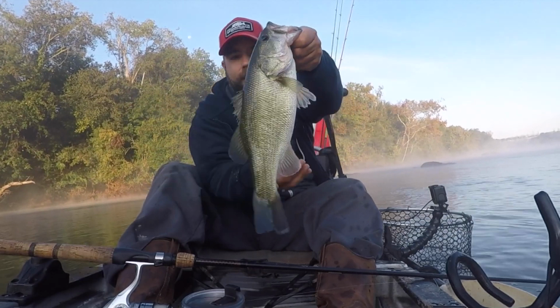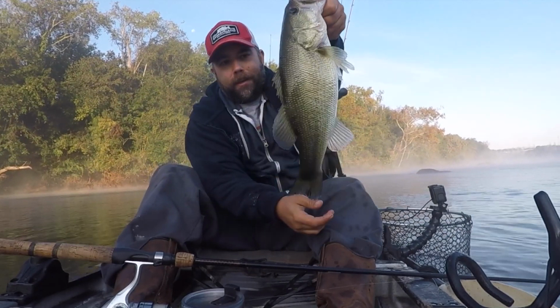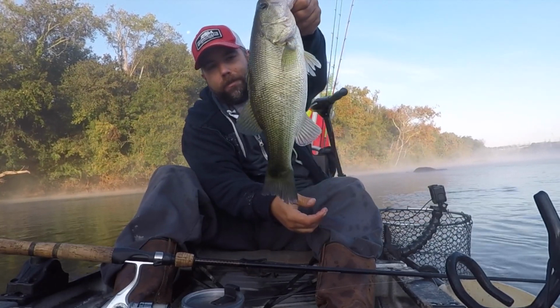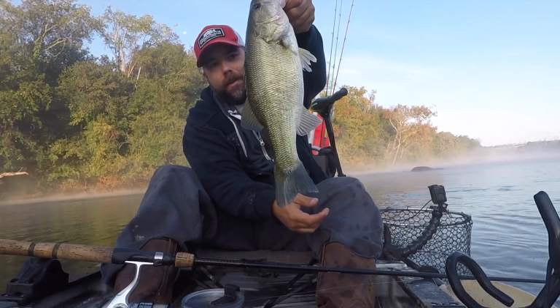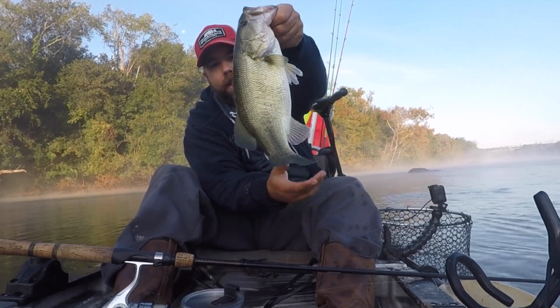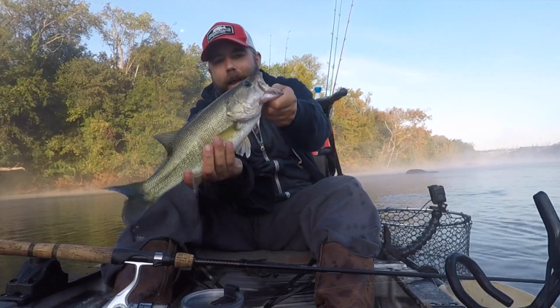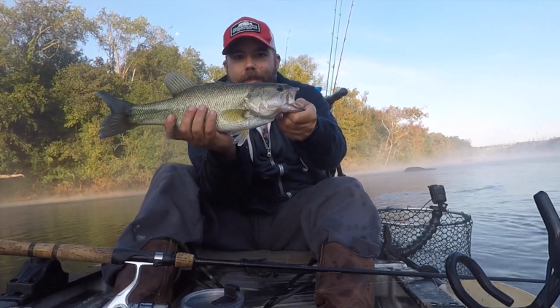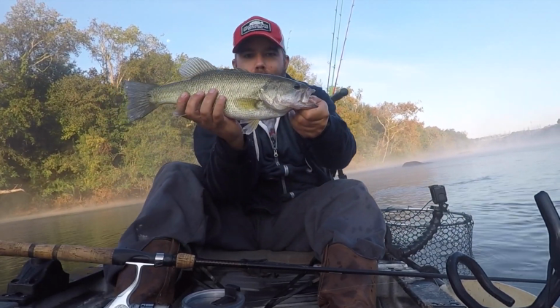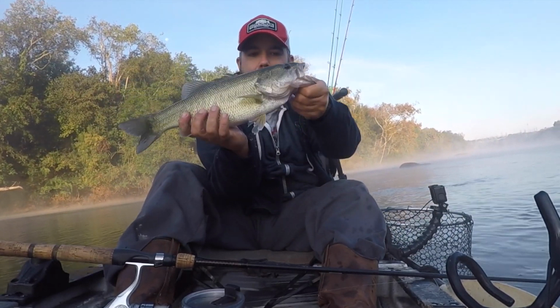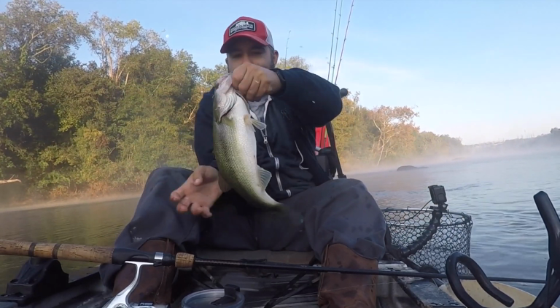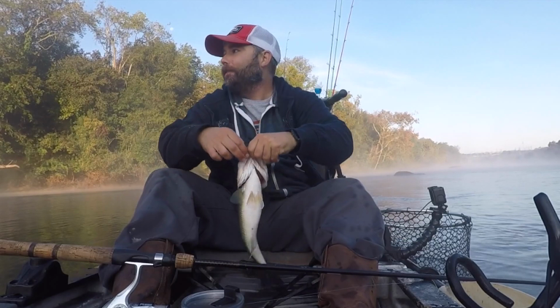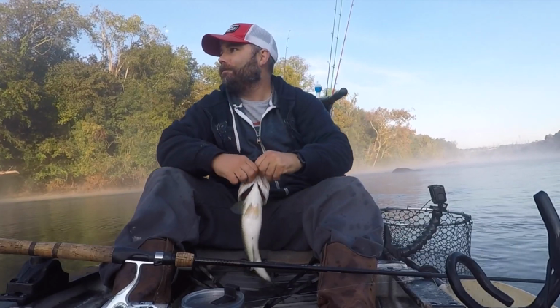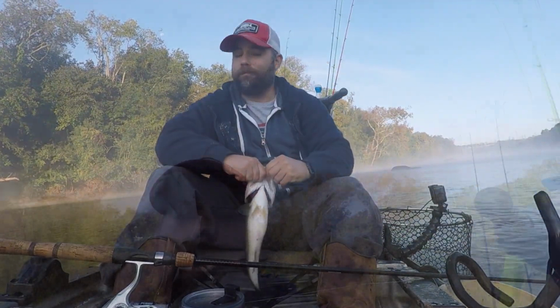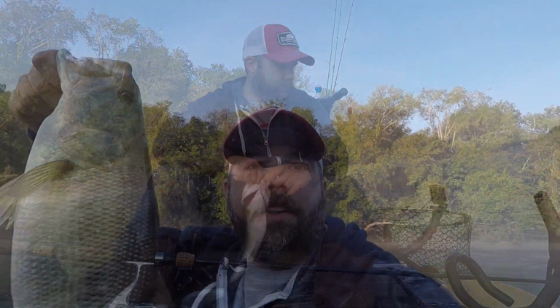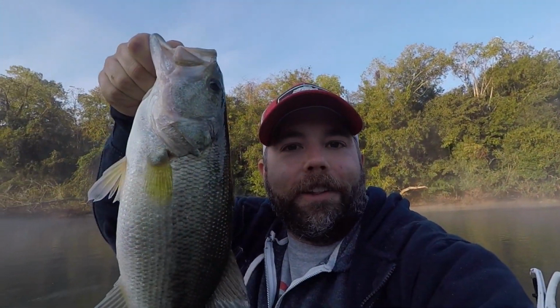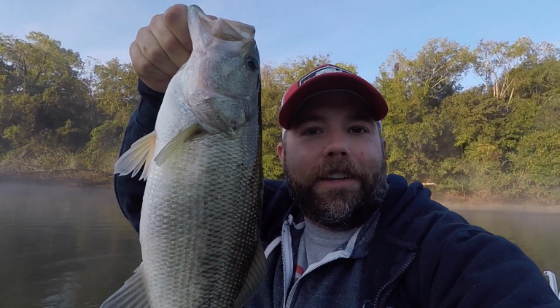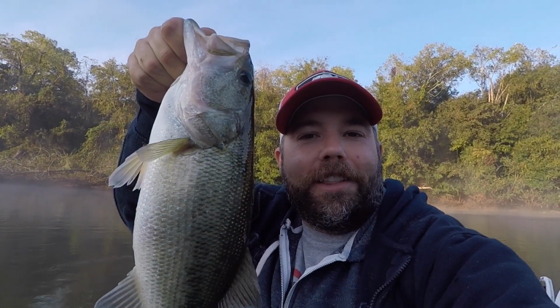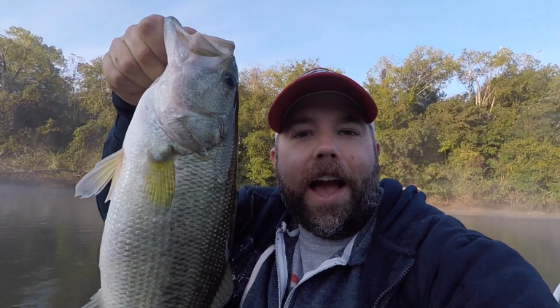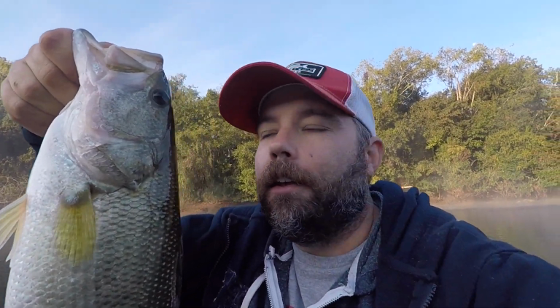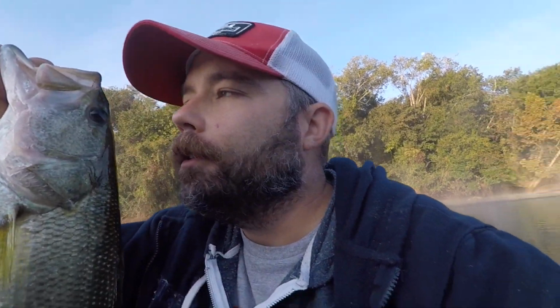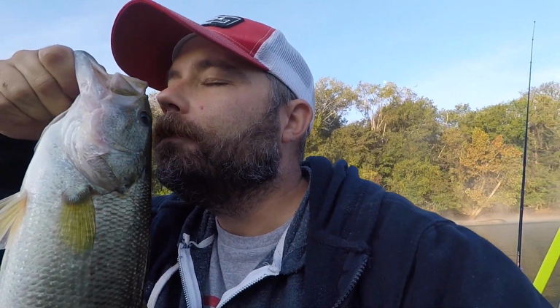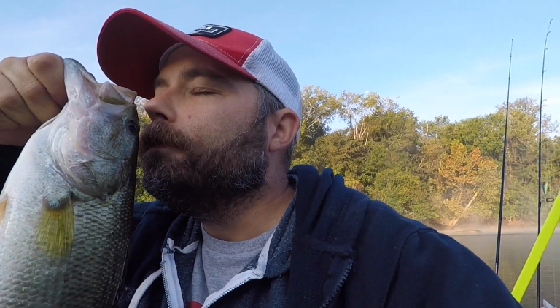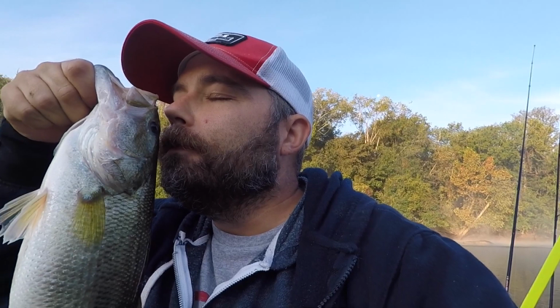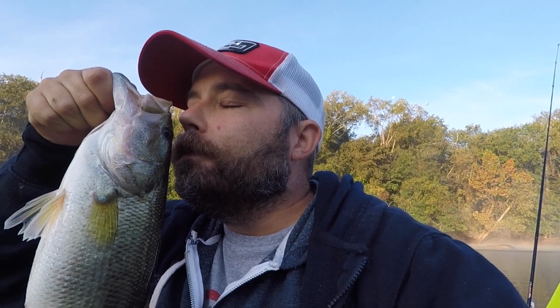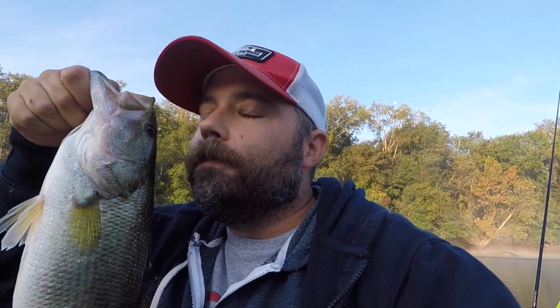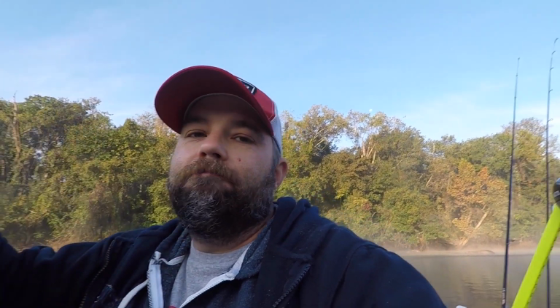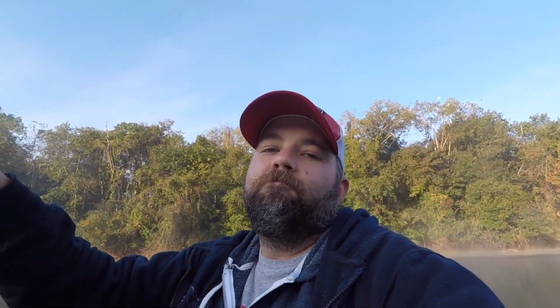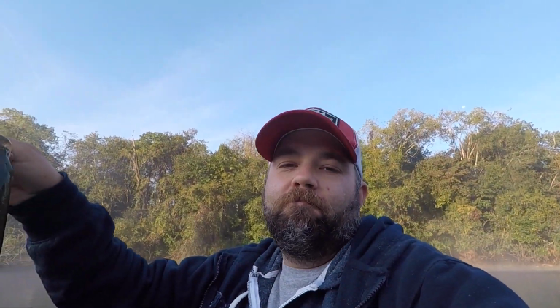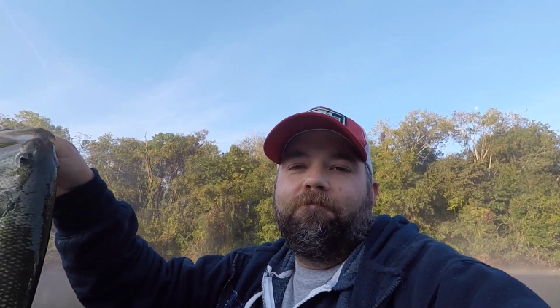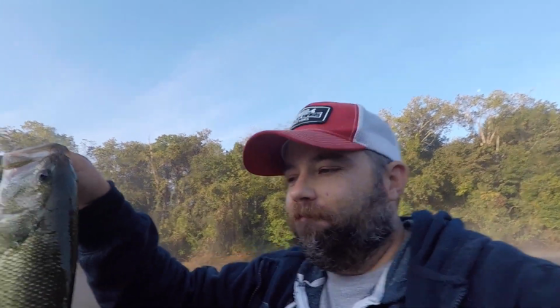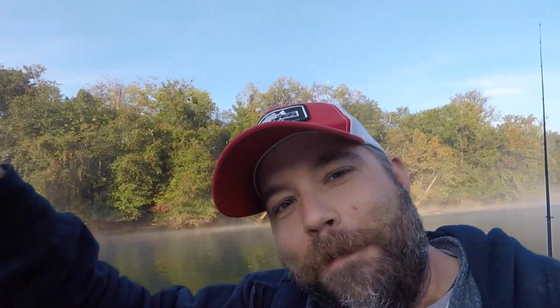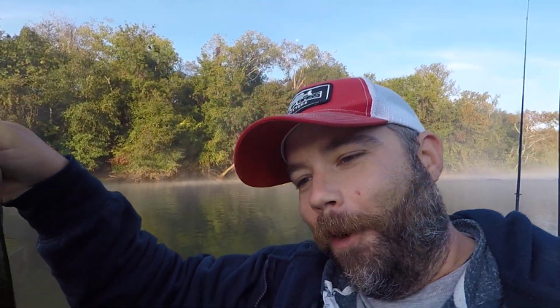Nice largemouth here — I think we may be on to something. Look at this guy. Let's get him back in the water.